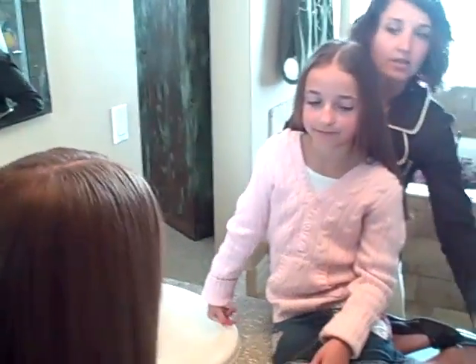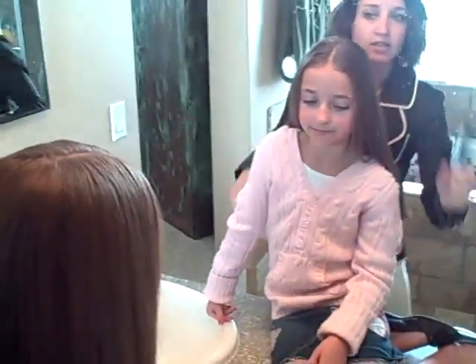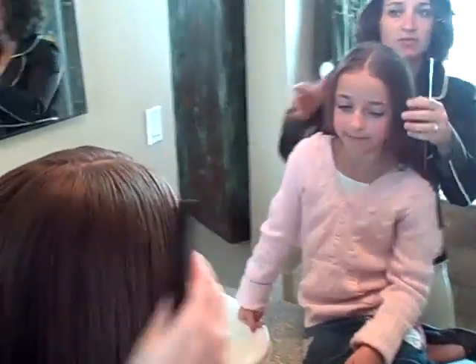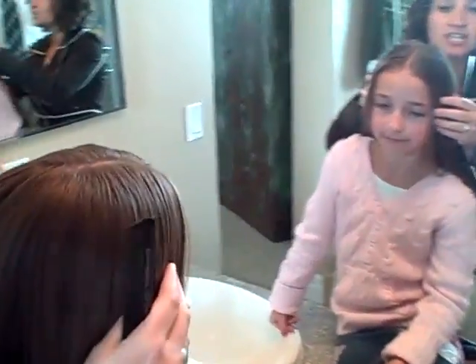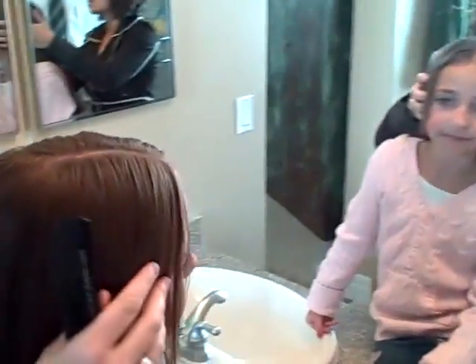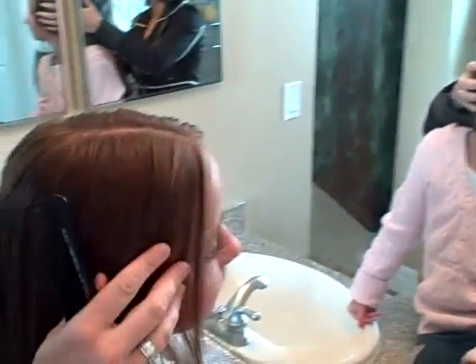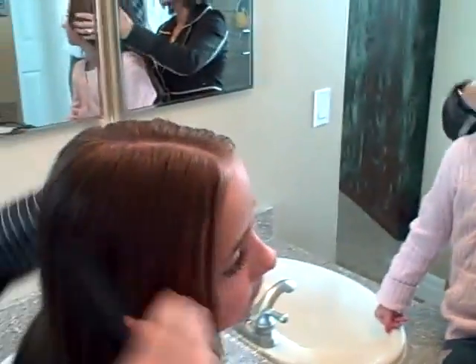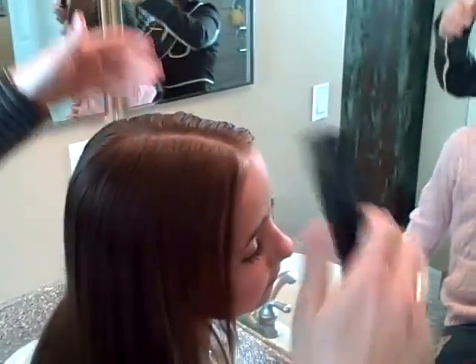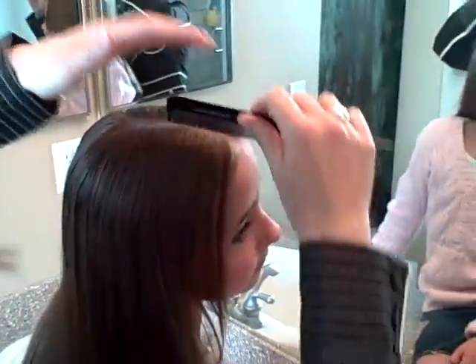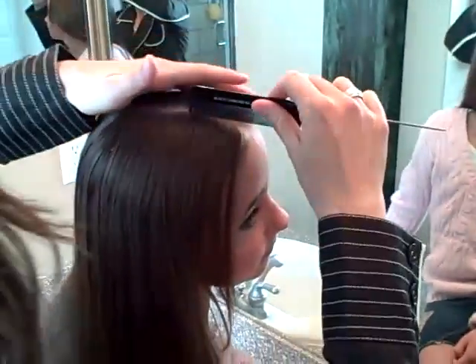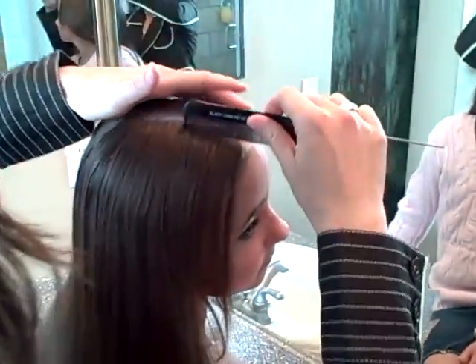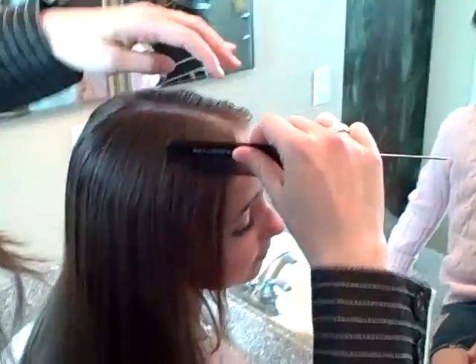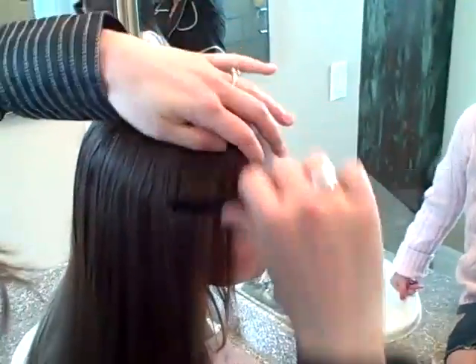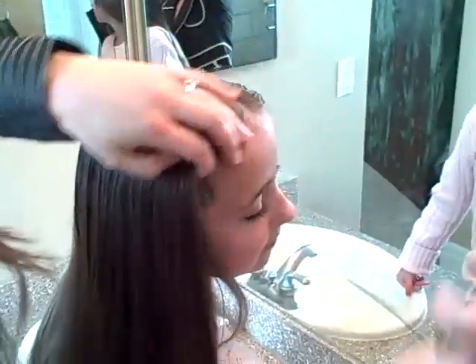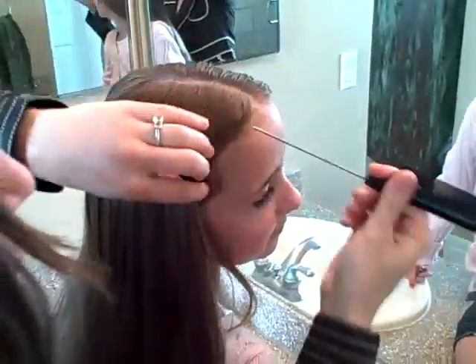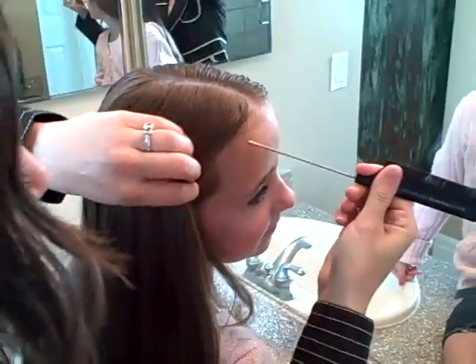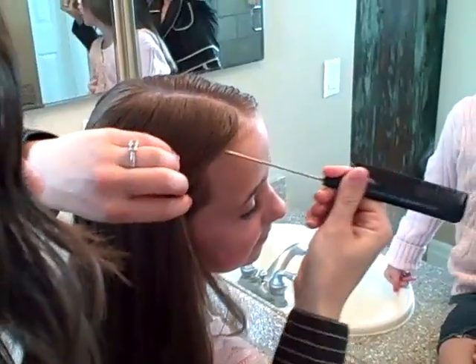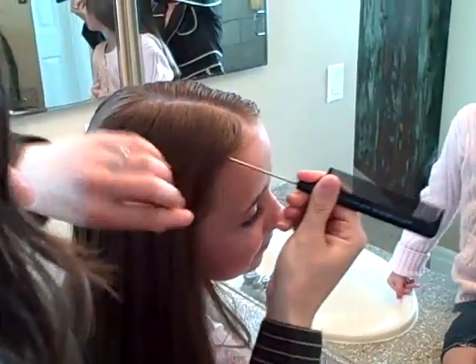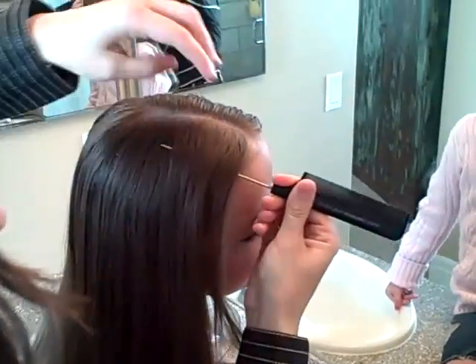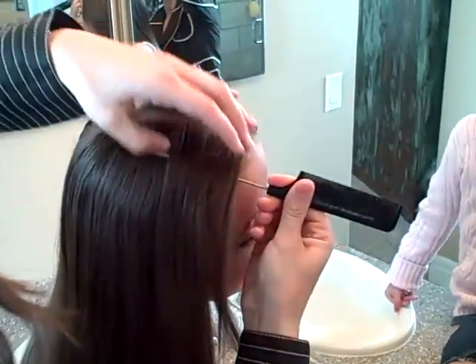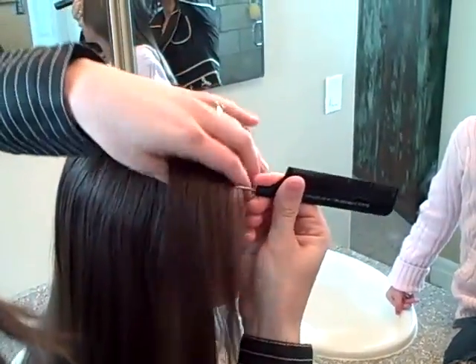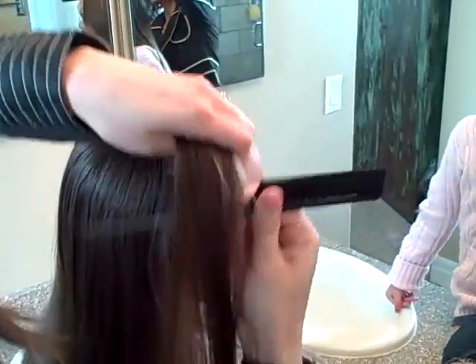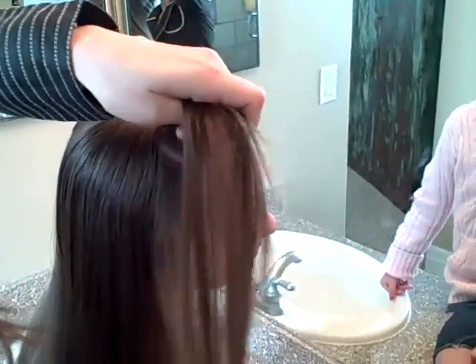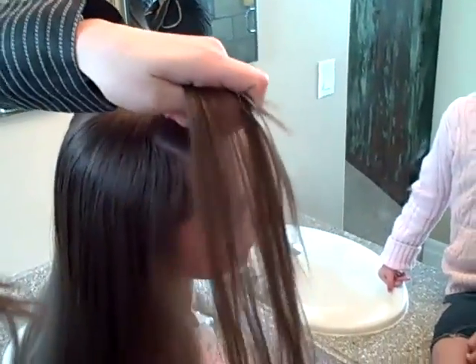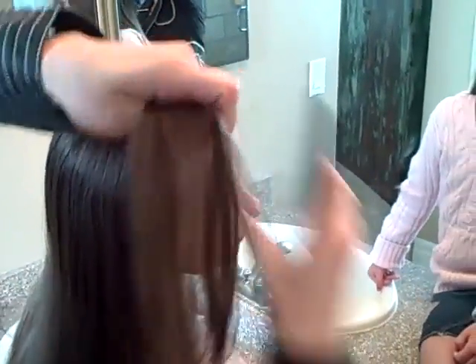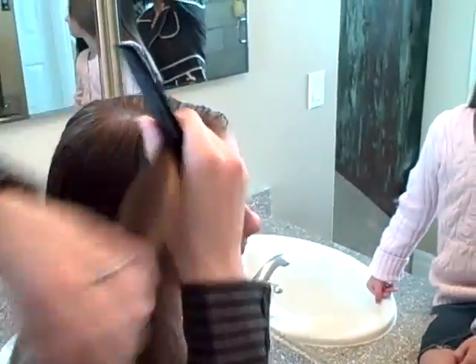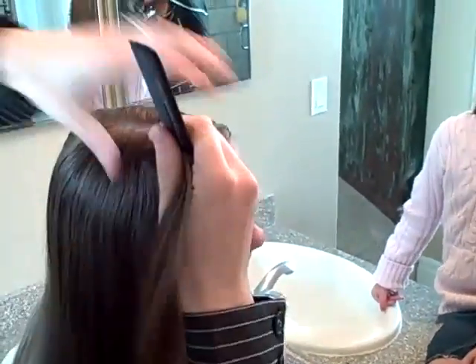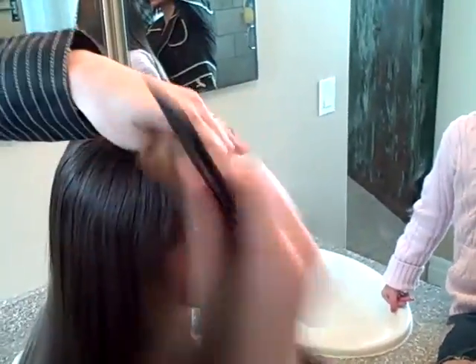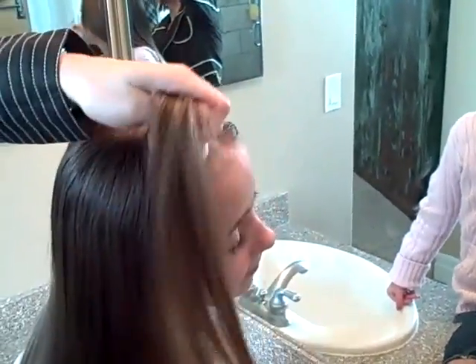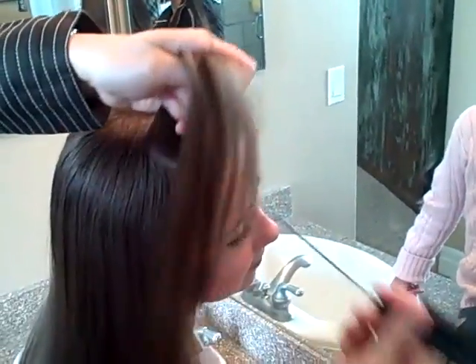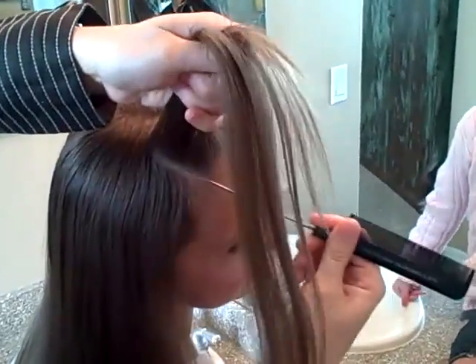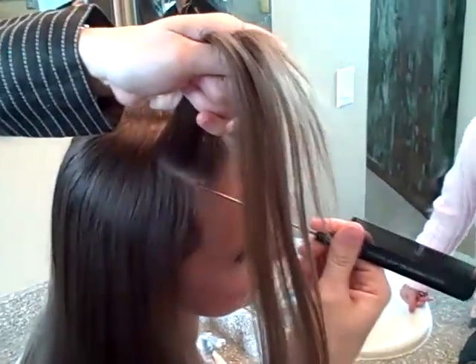But now I'm going to take — turn your head this way a little bit — and part just a little. Imagine like a little square, rectangular shape on her head.